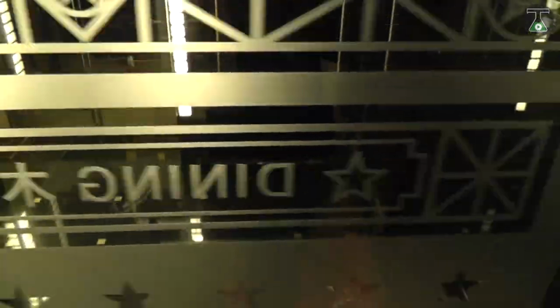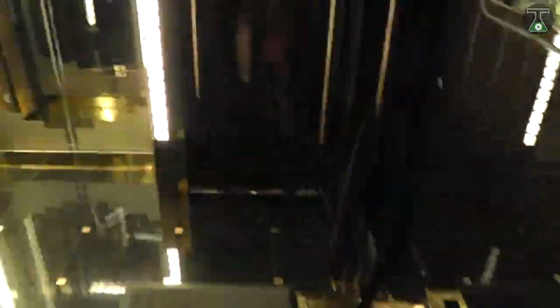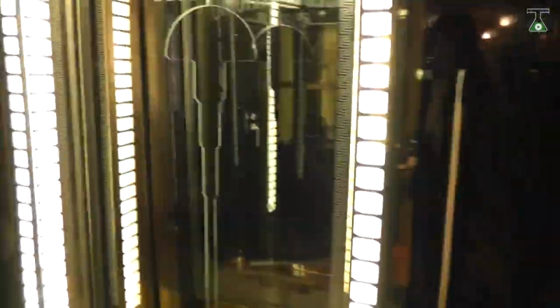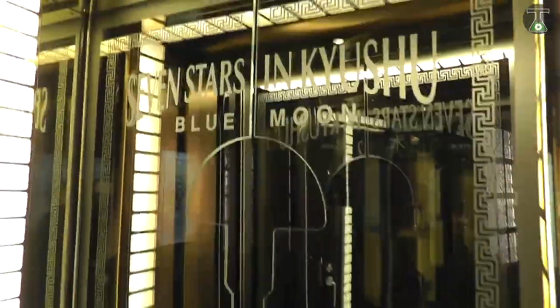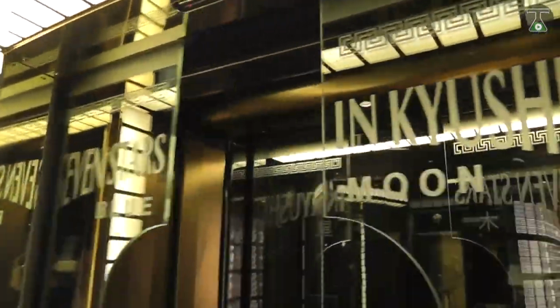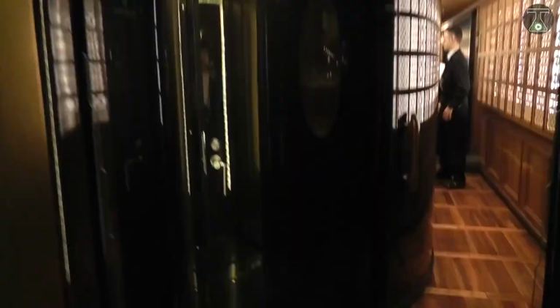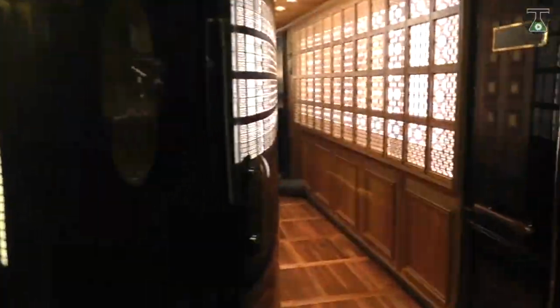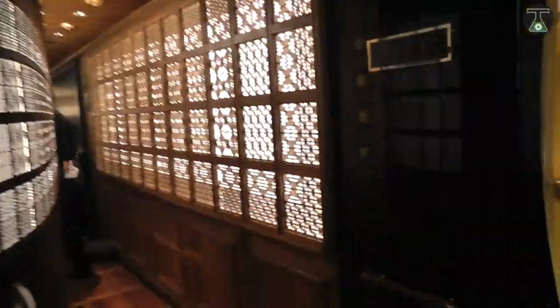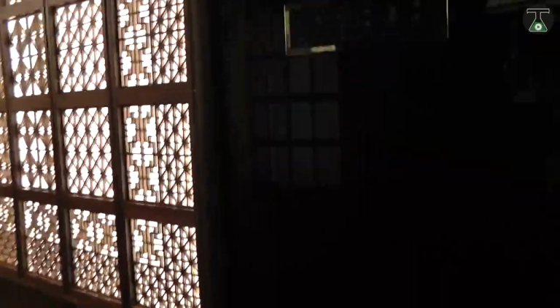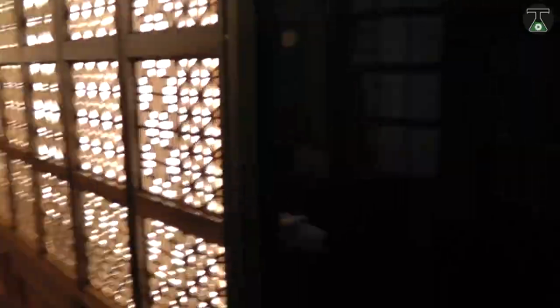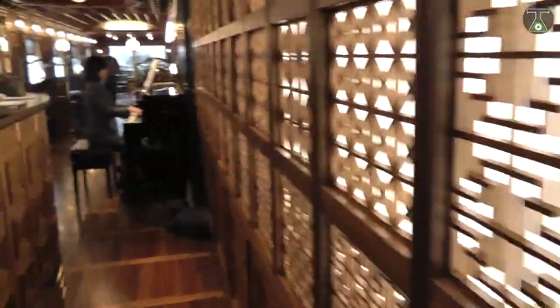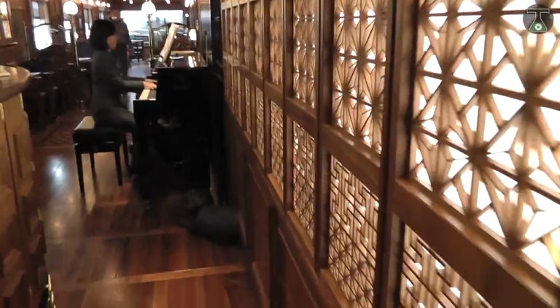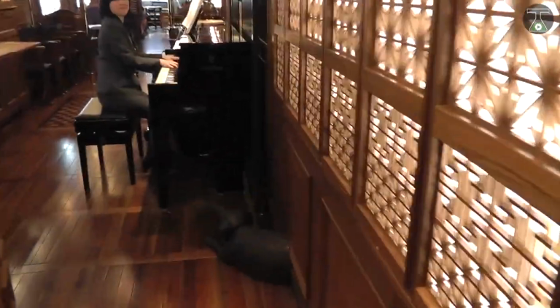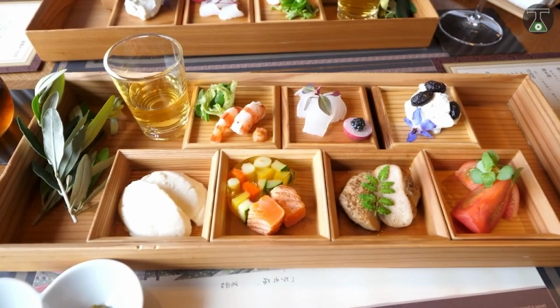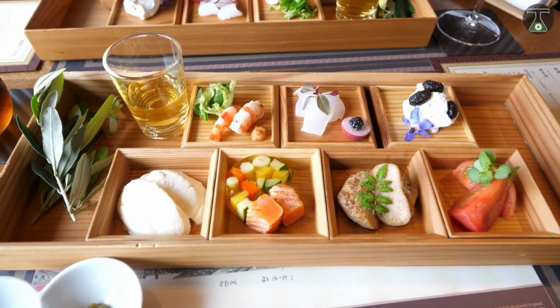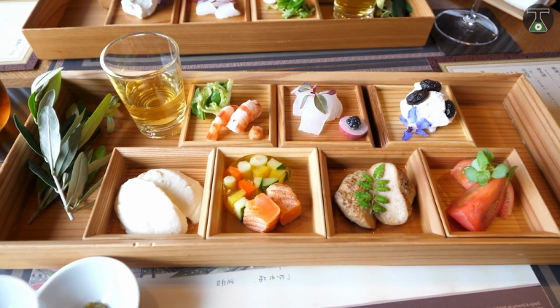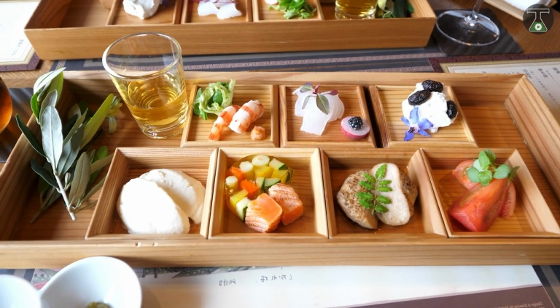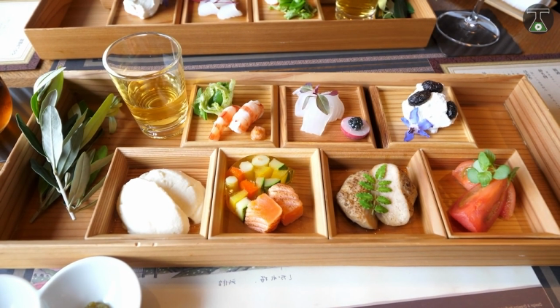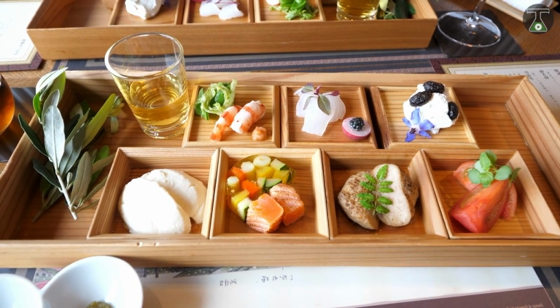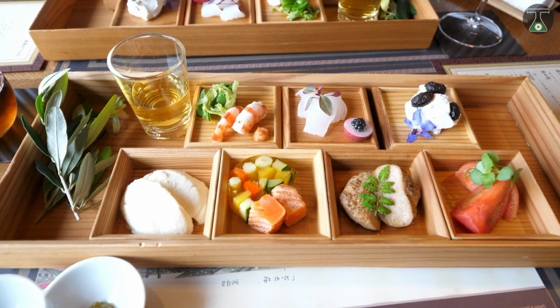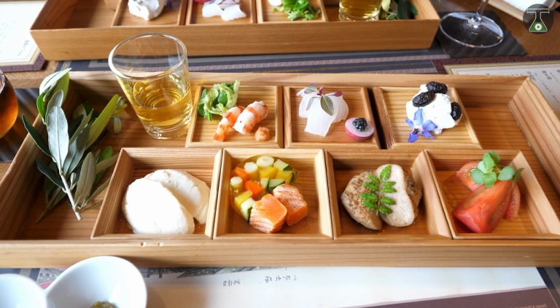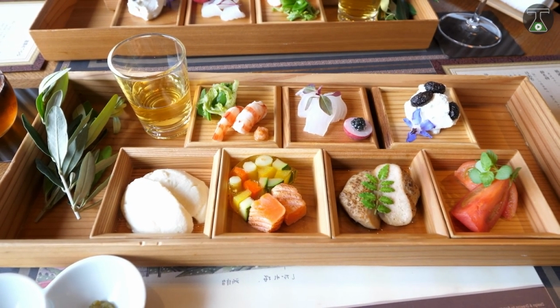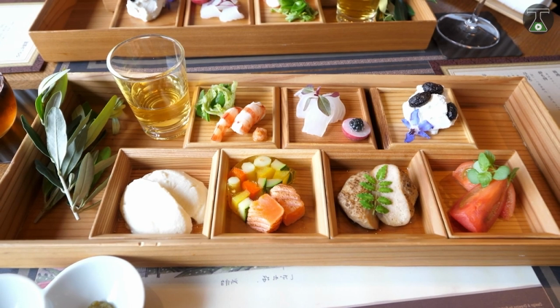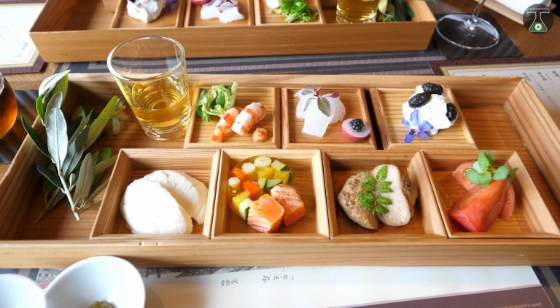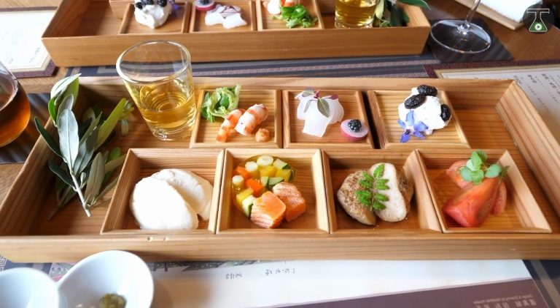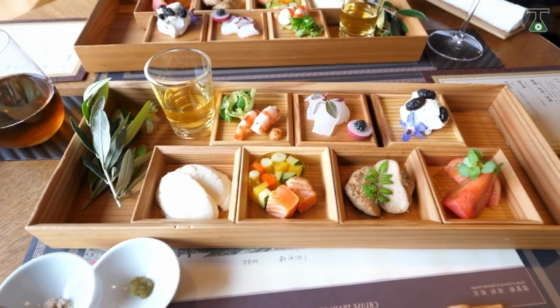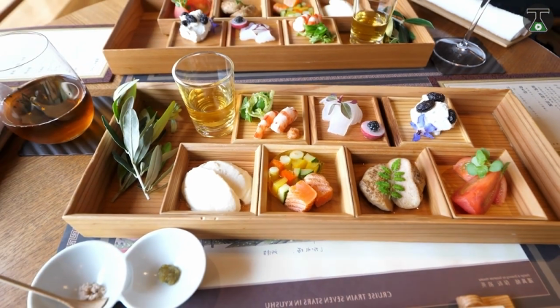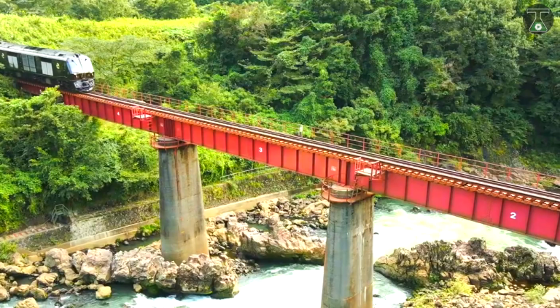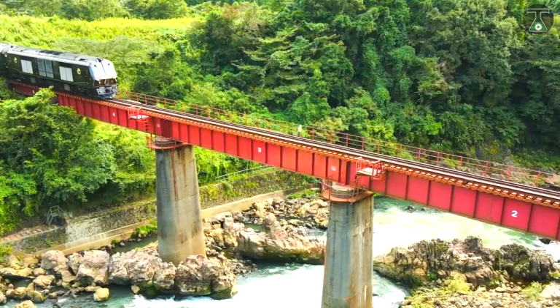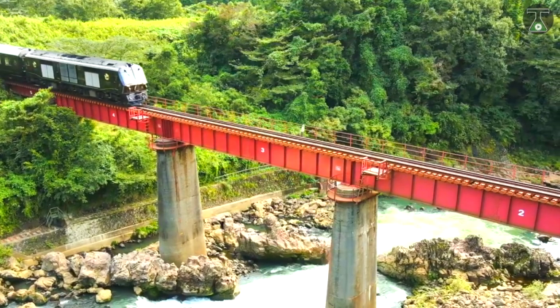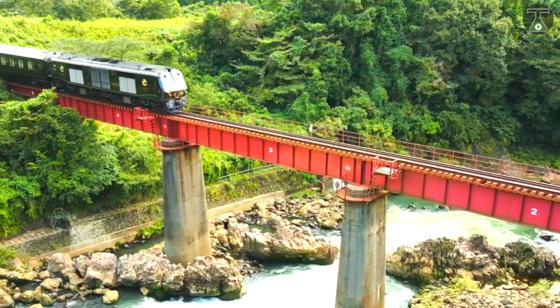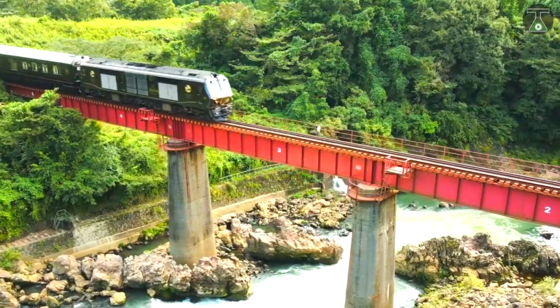When you're all refreshed from your shower, you can feast your eyes on the menu with specially themed Japanese meals prepared by the finest of chefs. You can get exquisite sashimi and sushi made from Kyushu seafood, or you can decide to take an optional tour of the nearby towns.